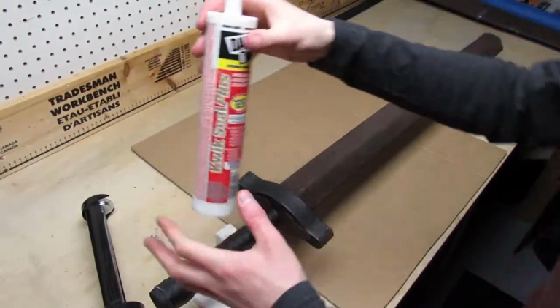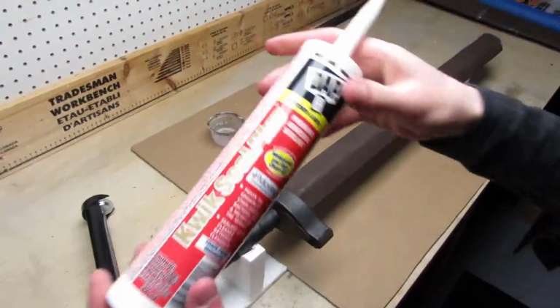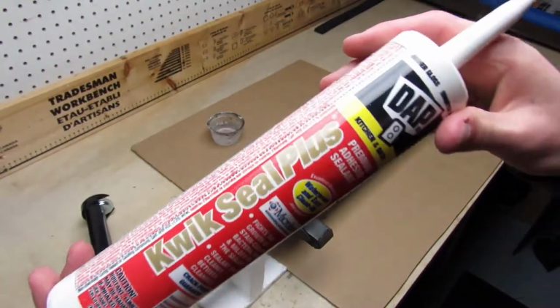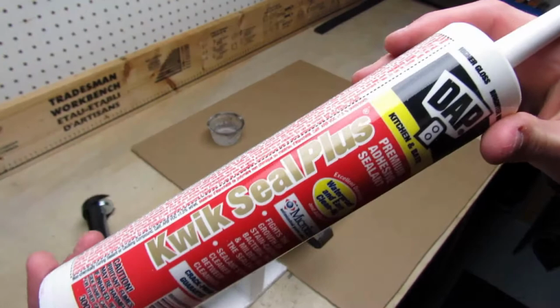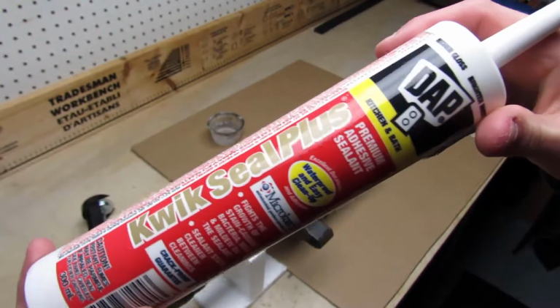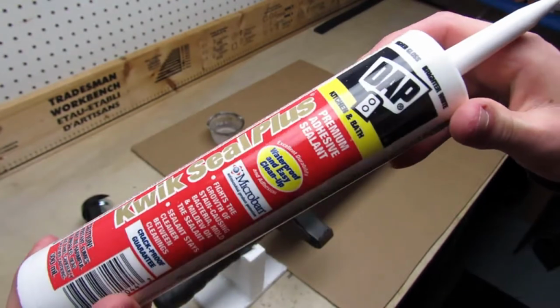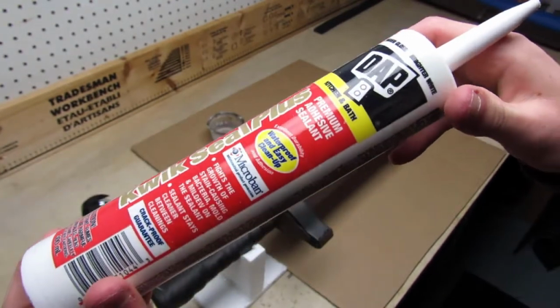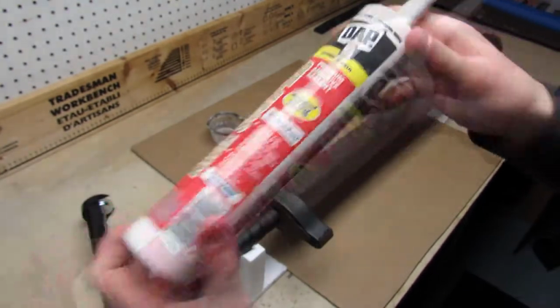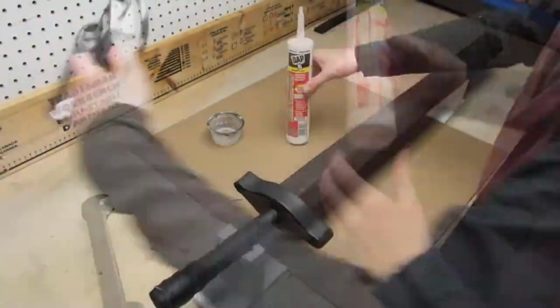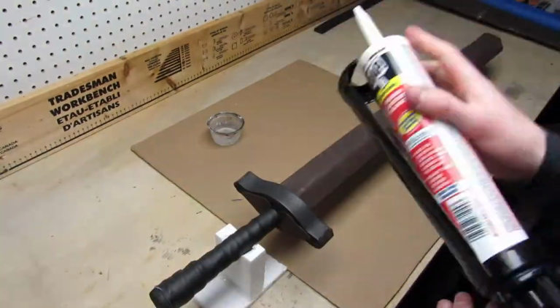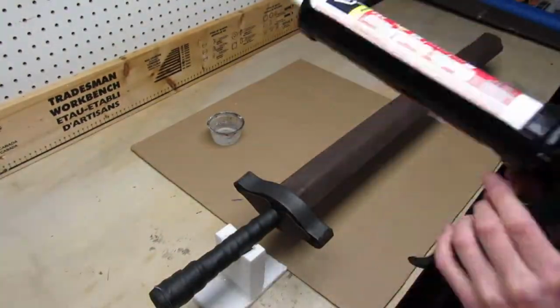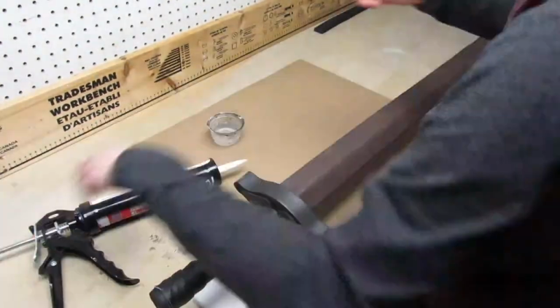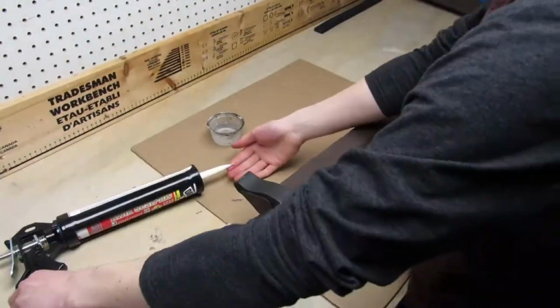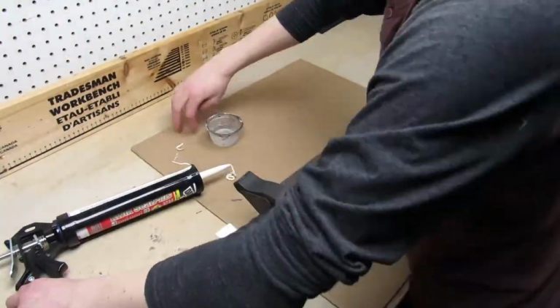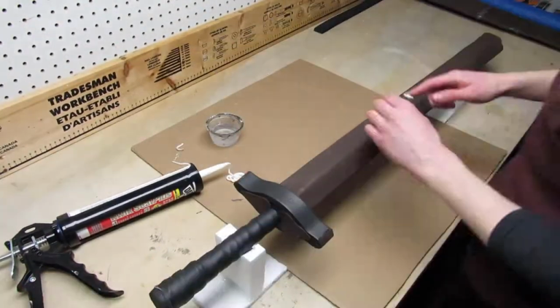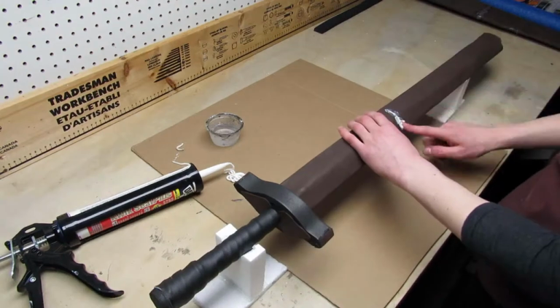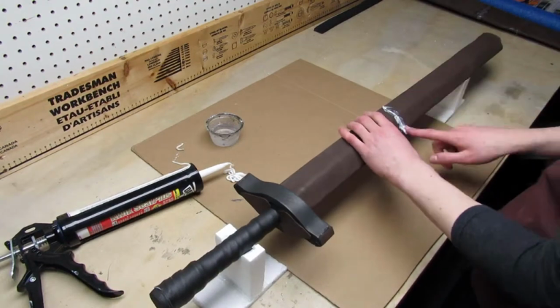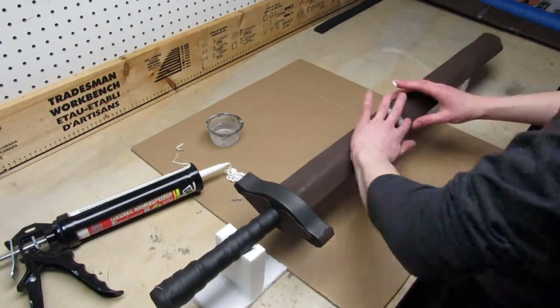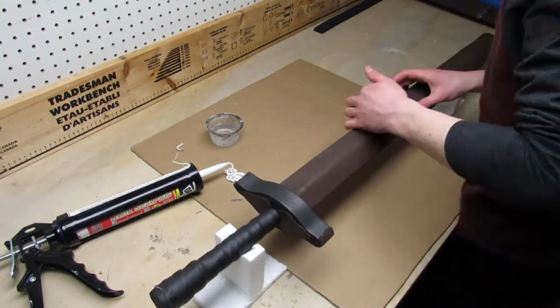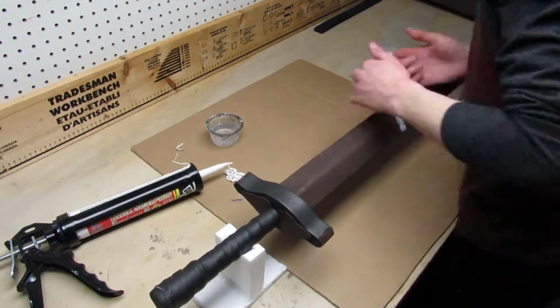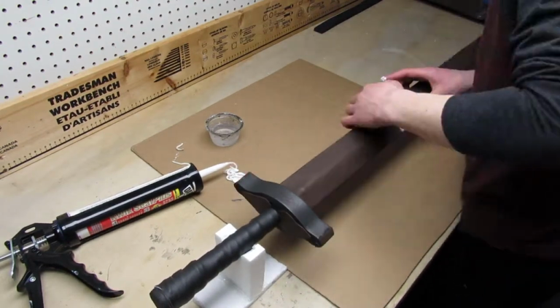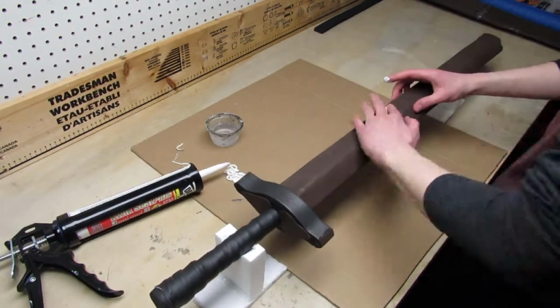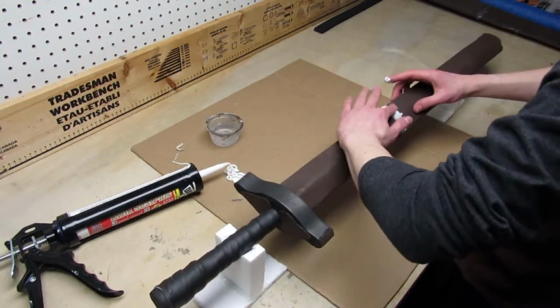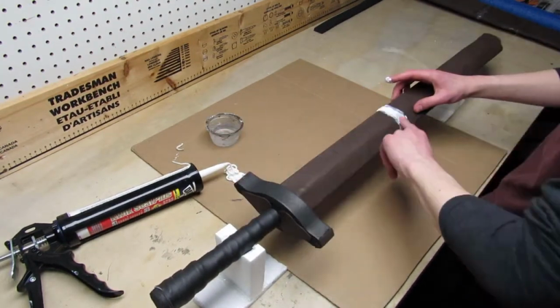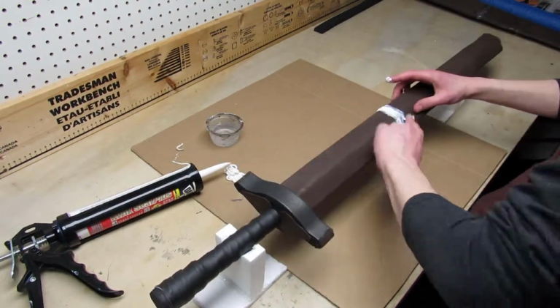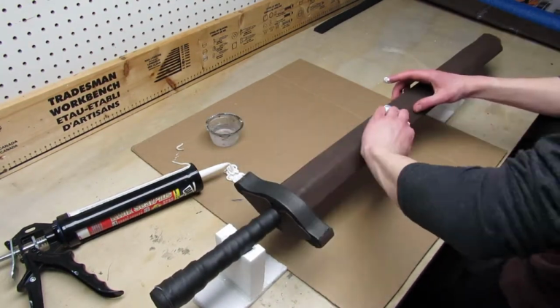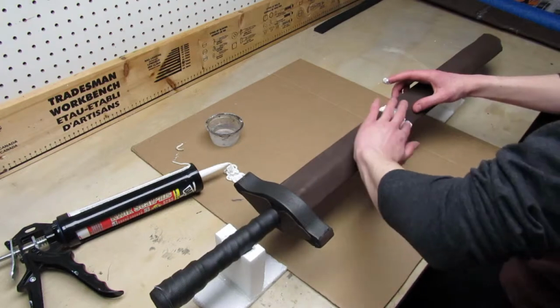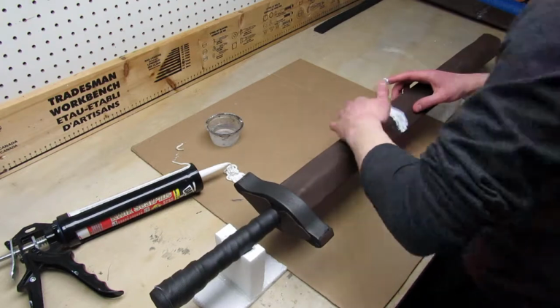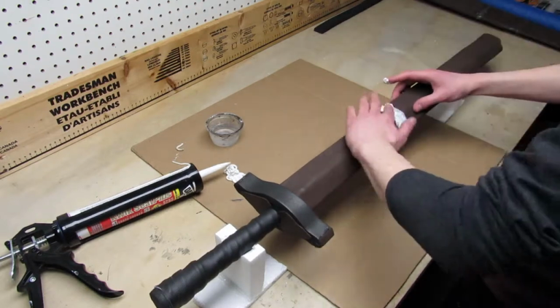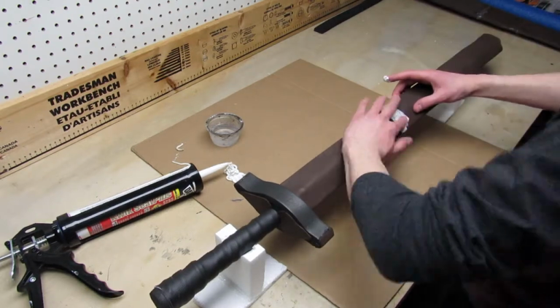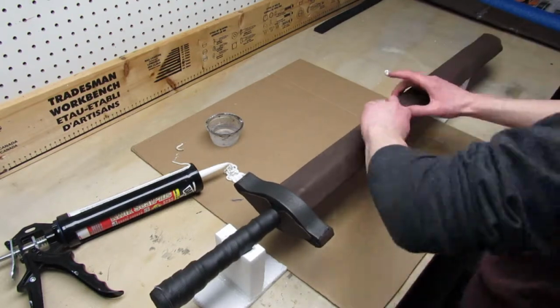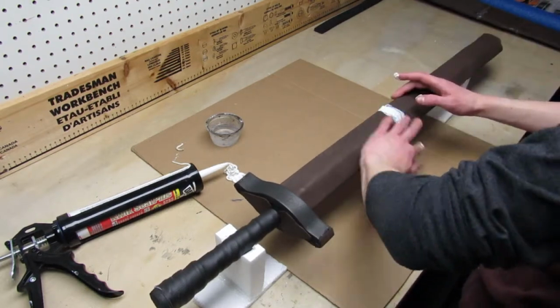To fill the foam seams I use some quick seal. You can apply it with your fingers and then smooth it out using water. You have to leave it to dry for 24 hours before sanding.